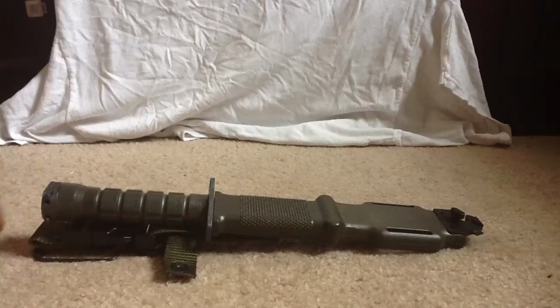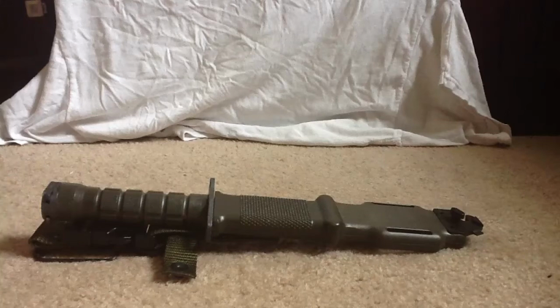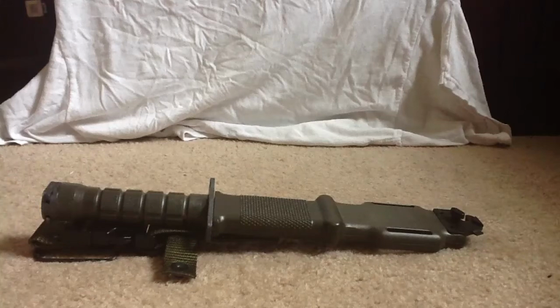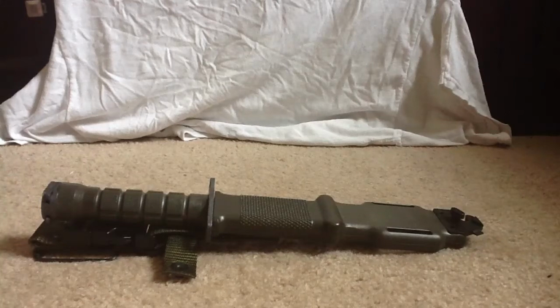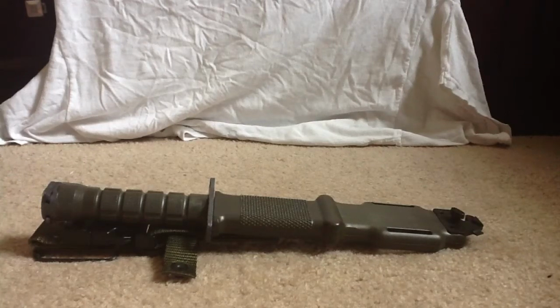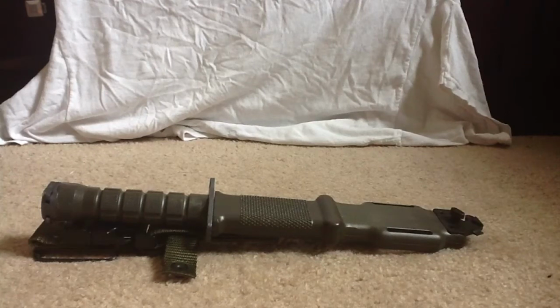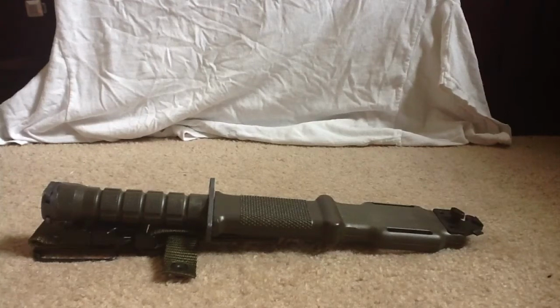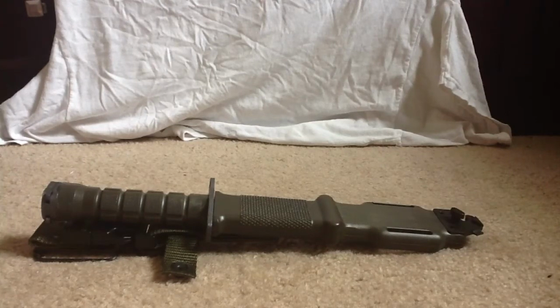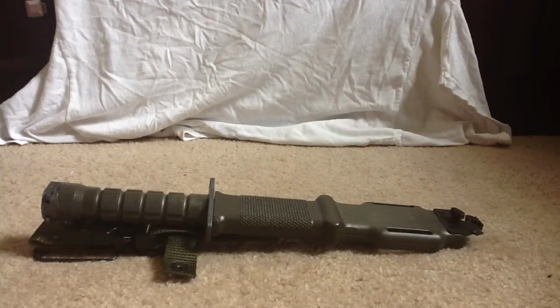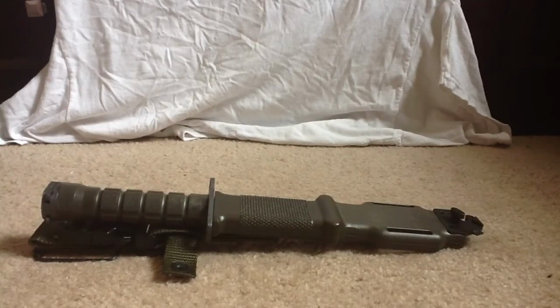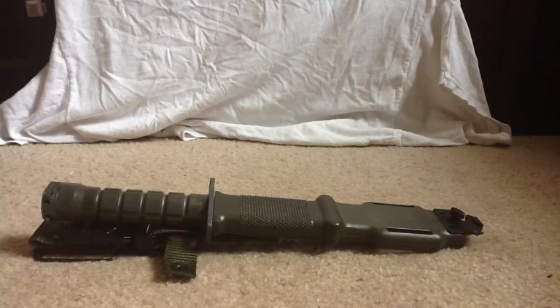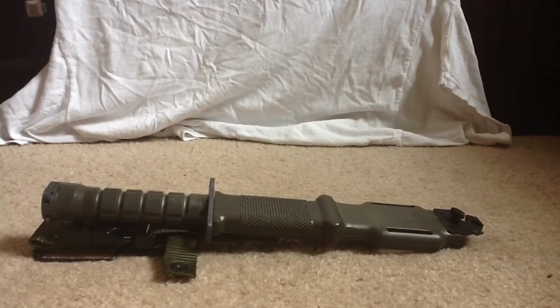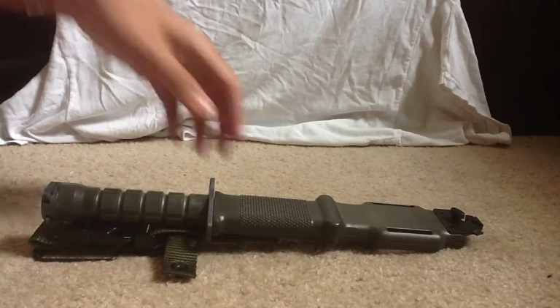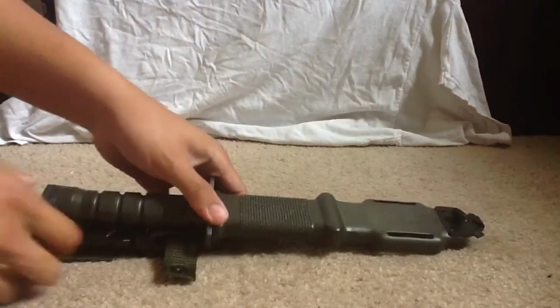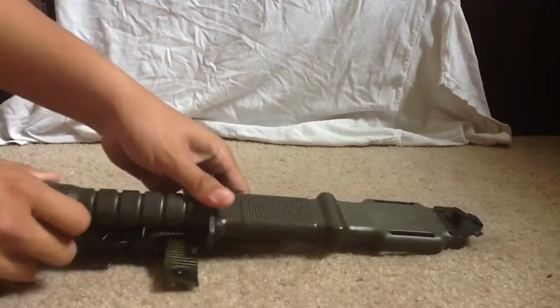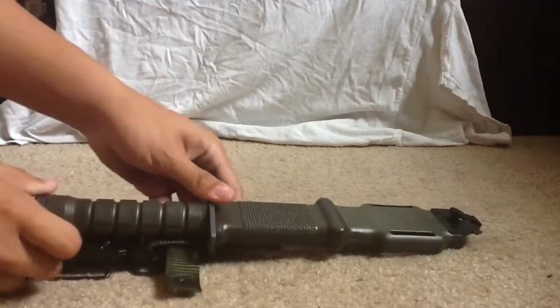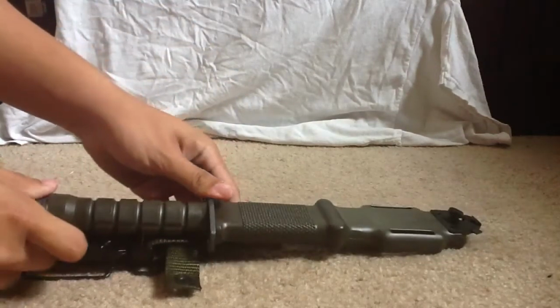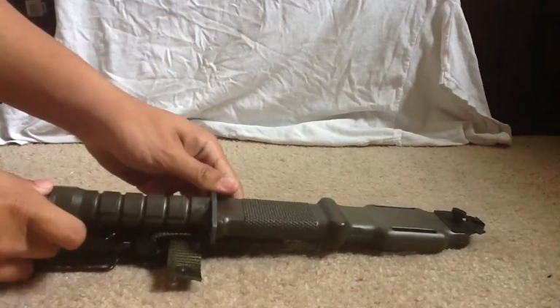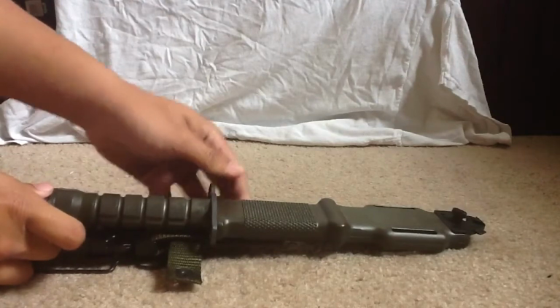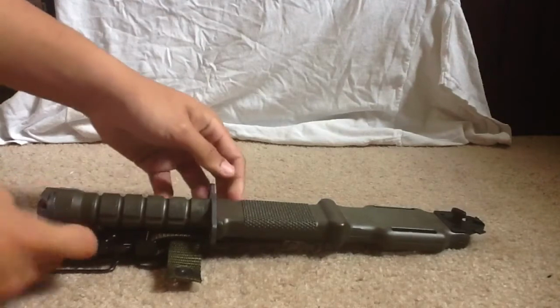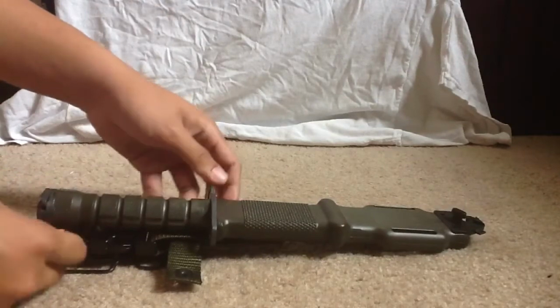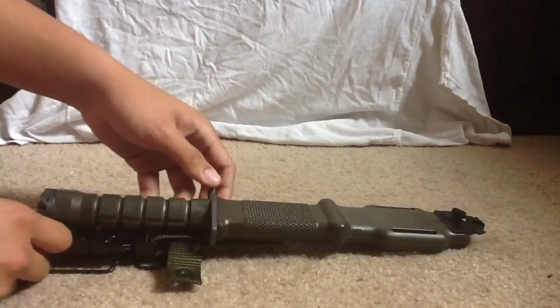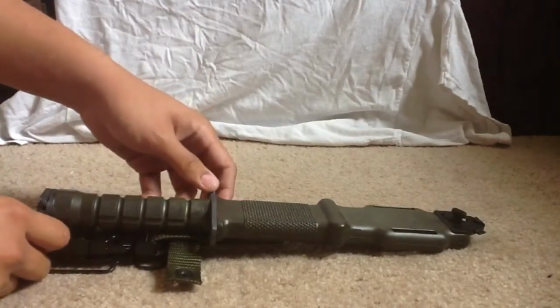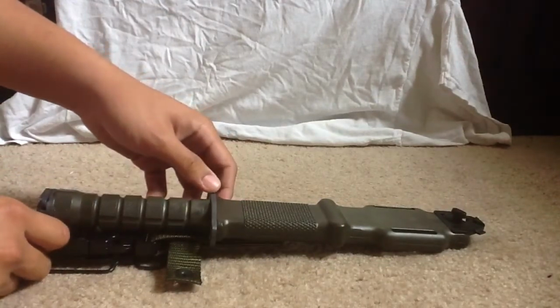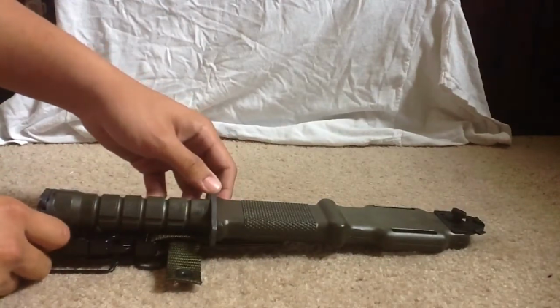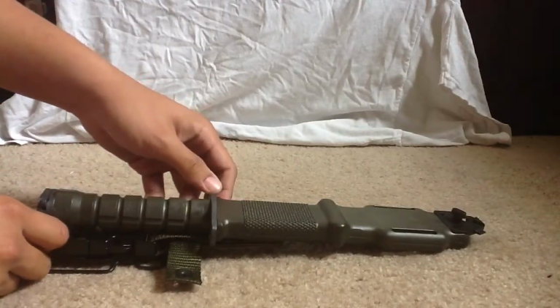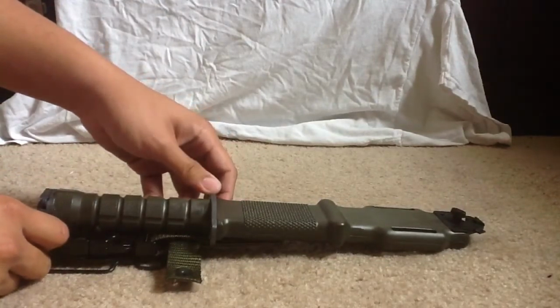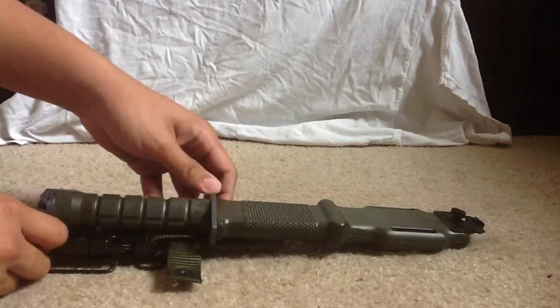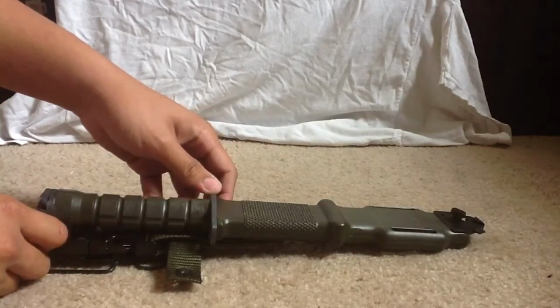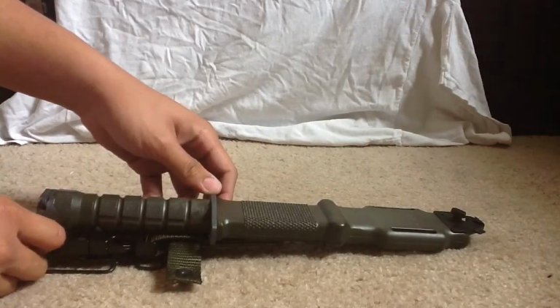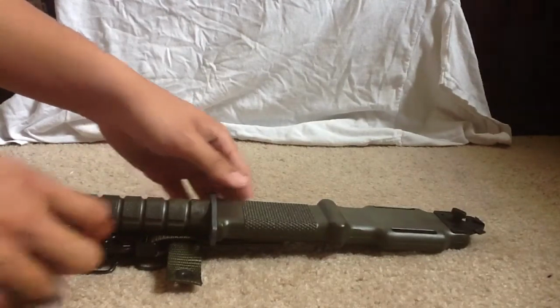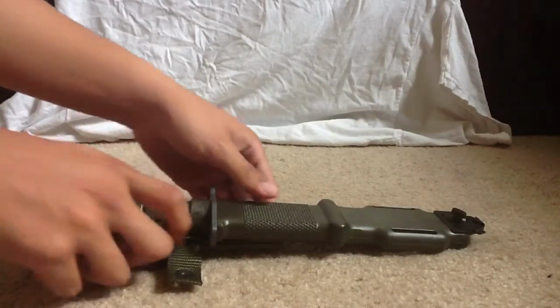Alright guys, so today I have a real, real great knife. I have the M9 Bayonet, made by Lan Kay, made in the United States of America.